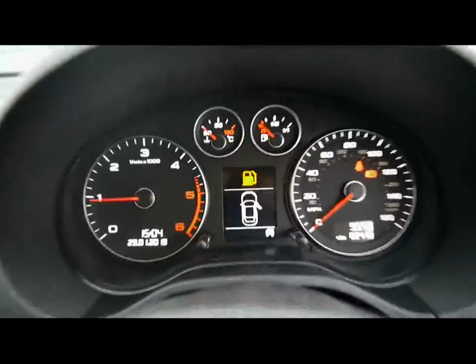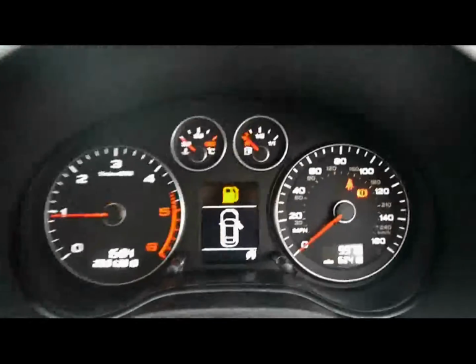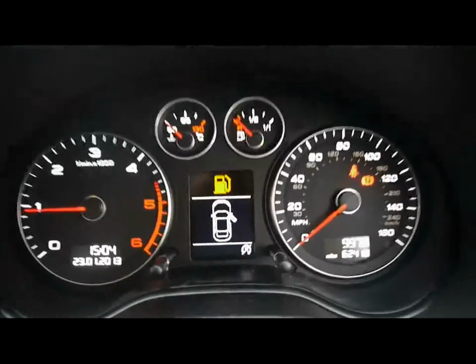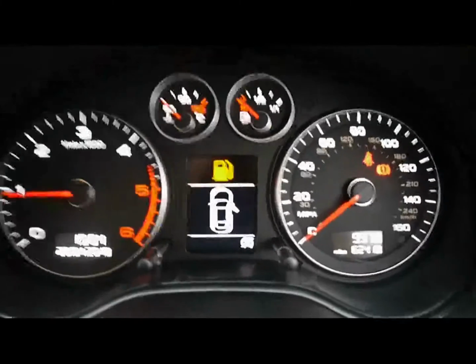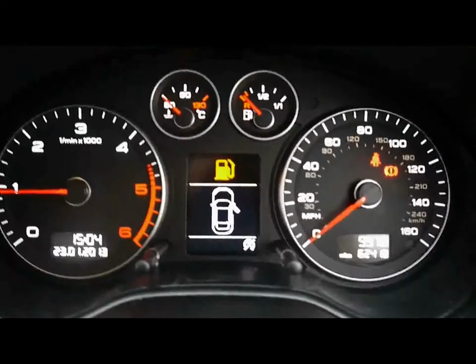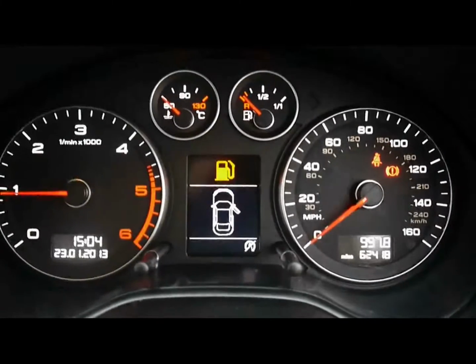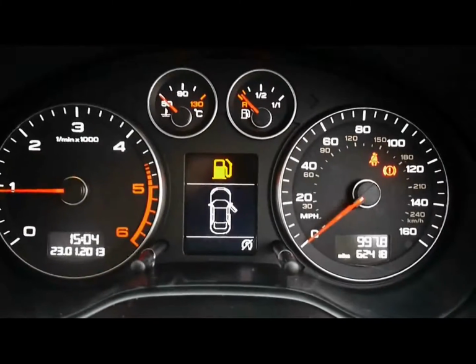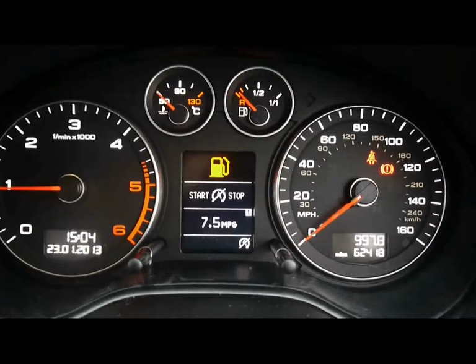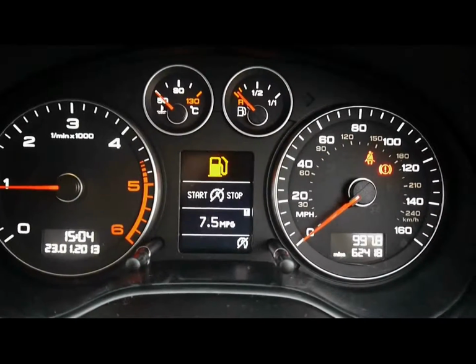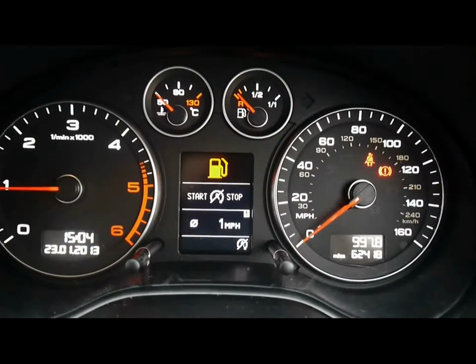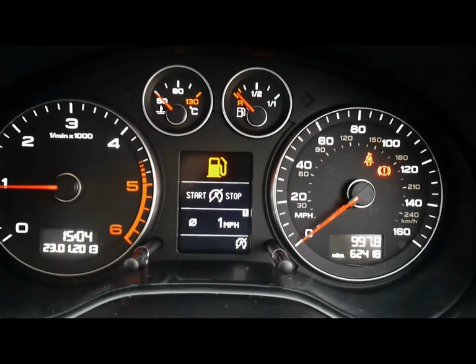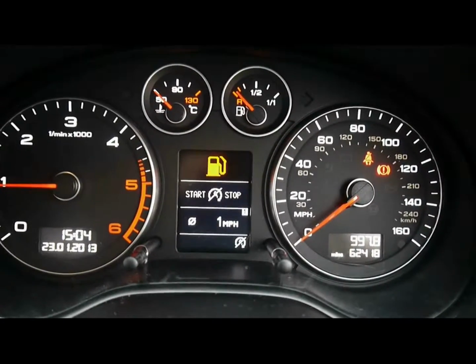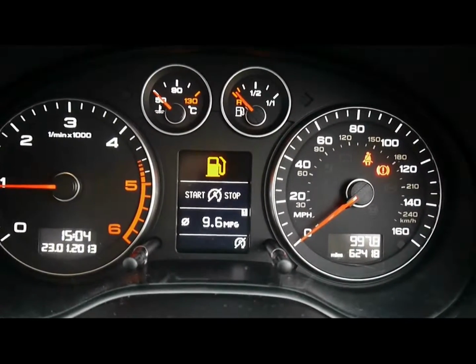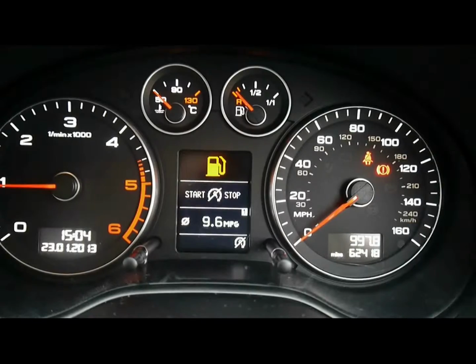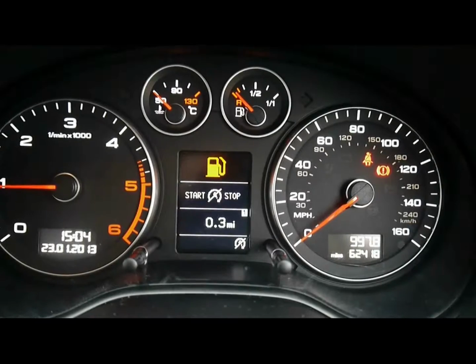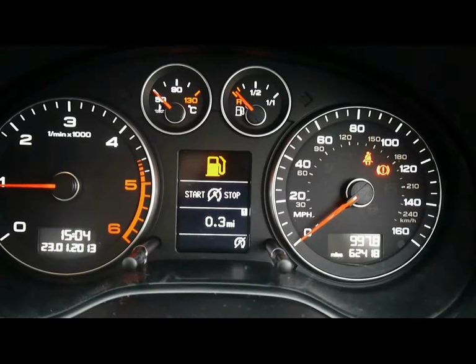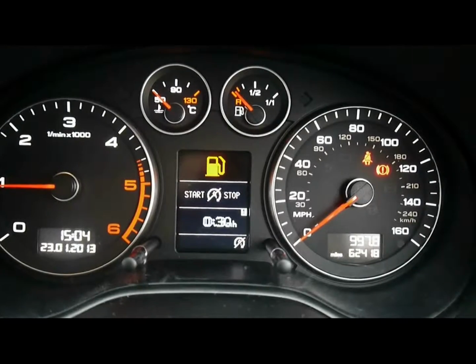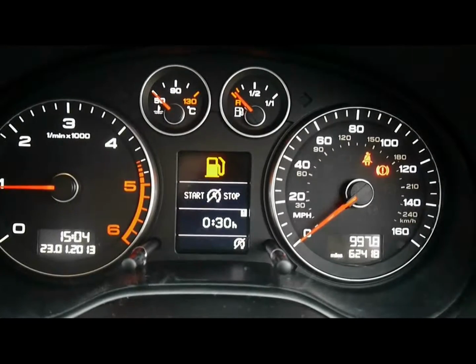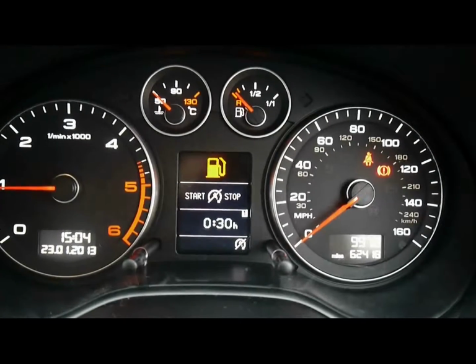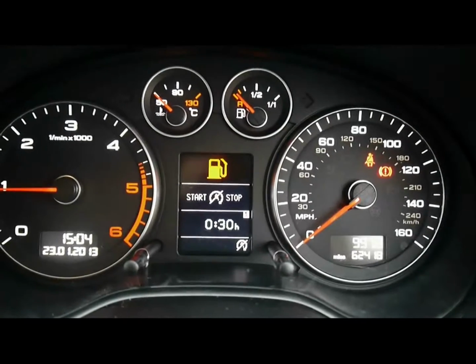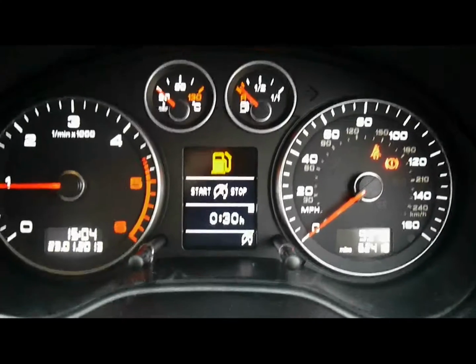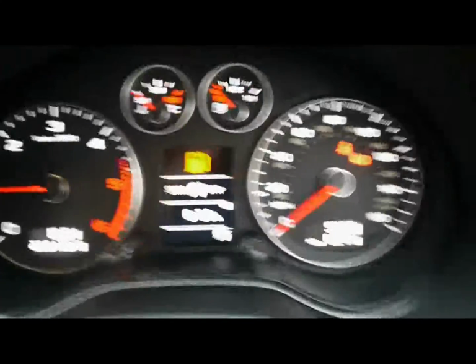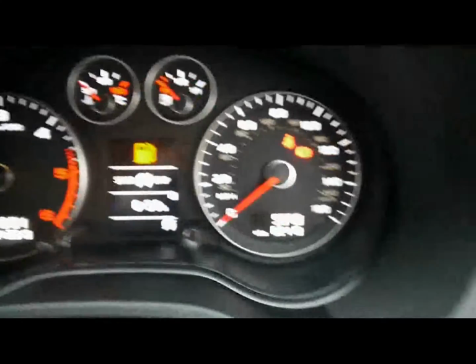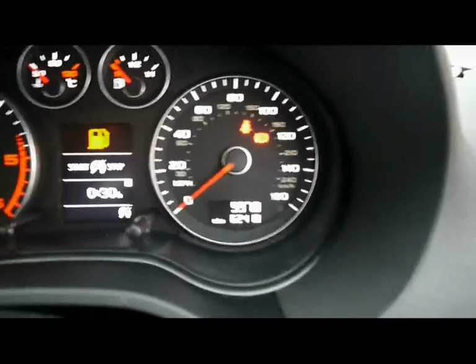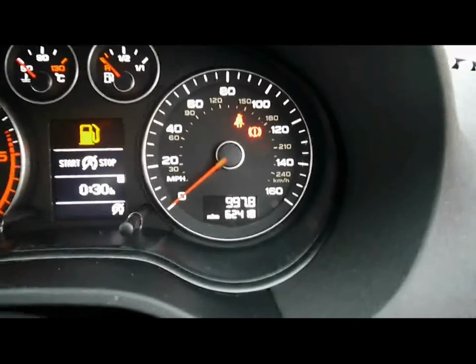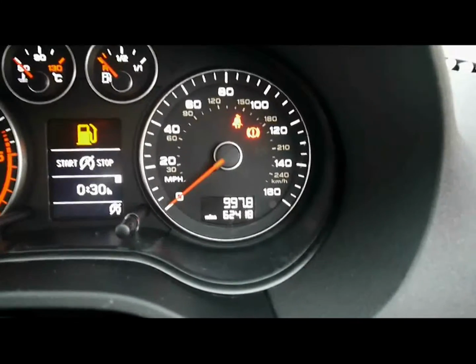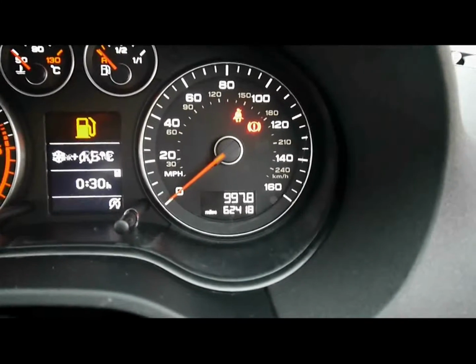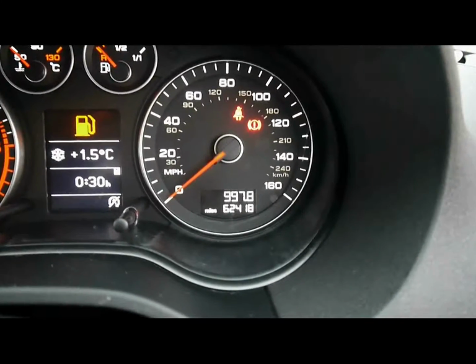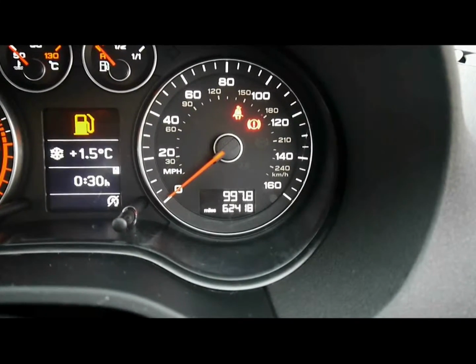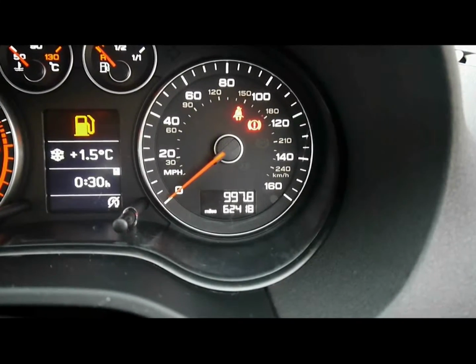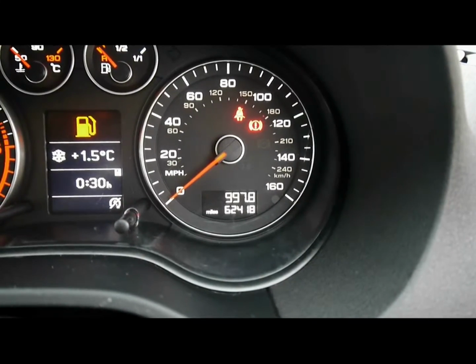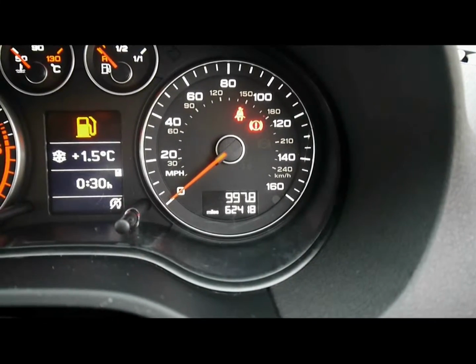Over in the middle there we have the onboard computer which shows you distance to empty, average fuel consumption and average speed. You can see the car has covered 62,000 miles.